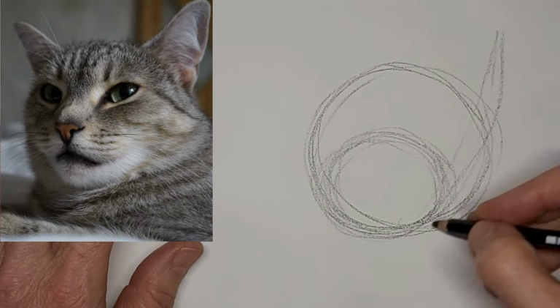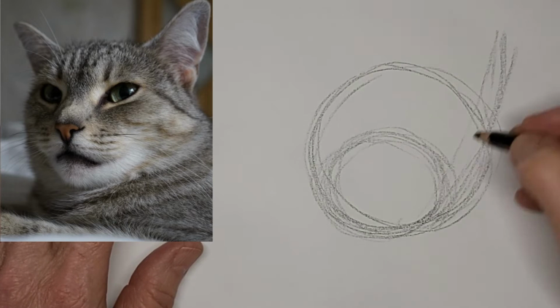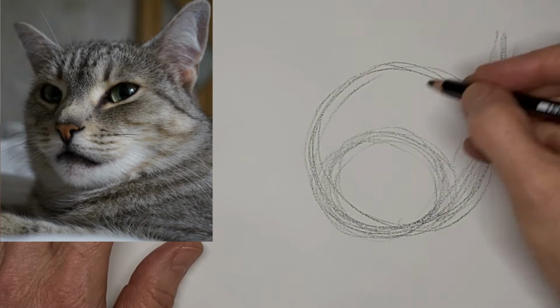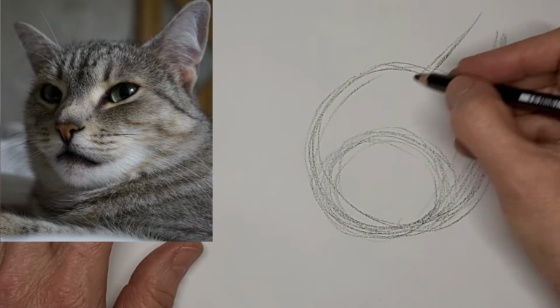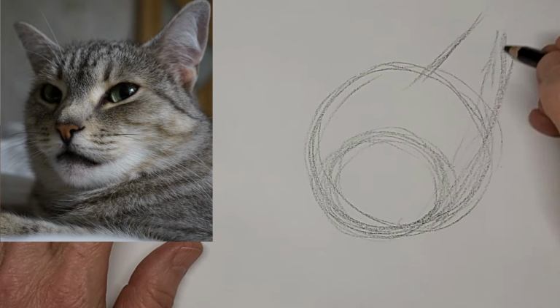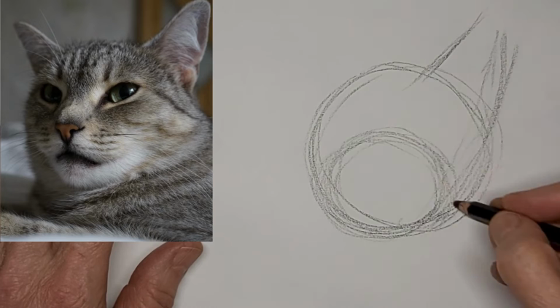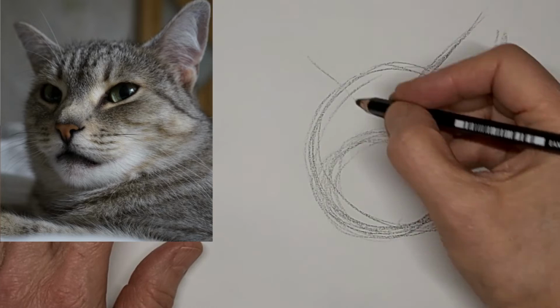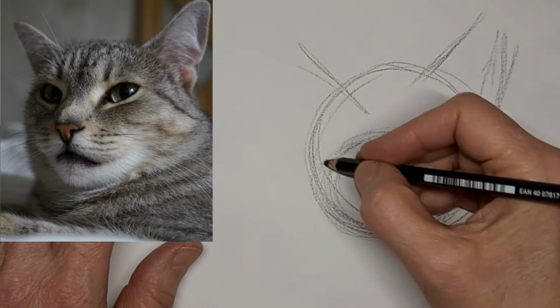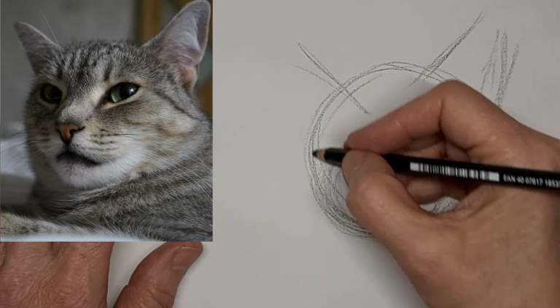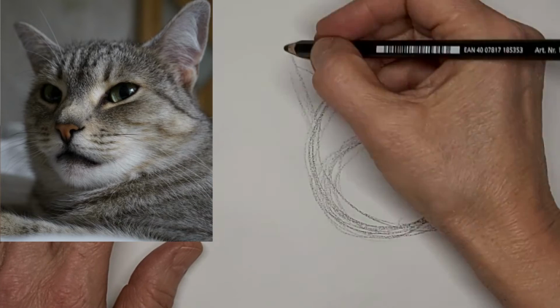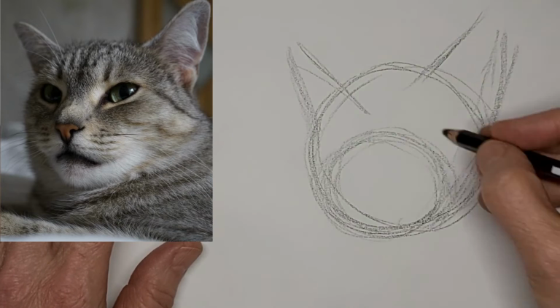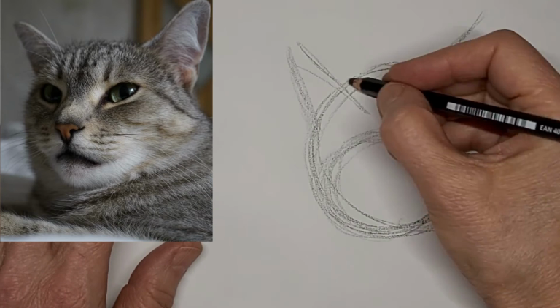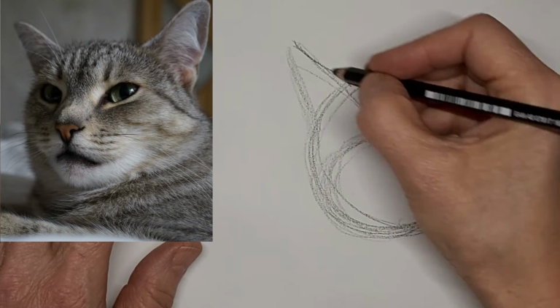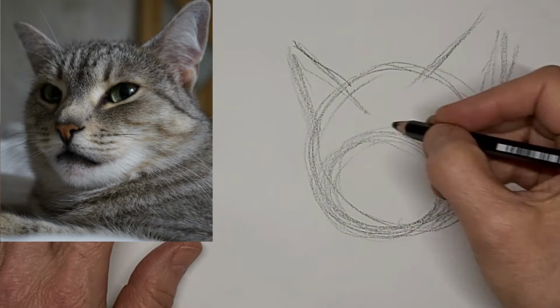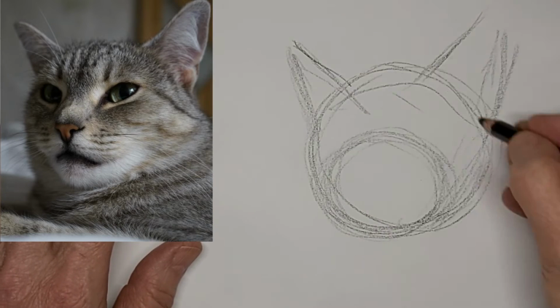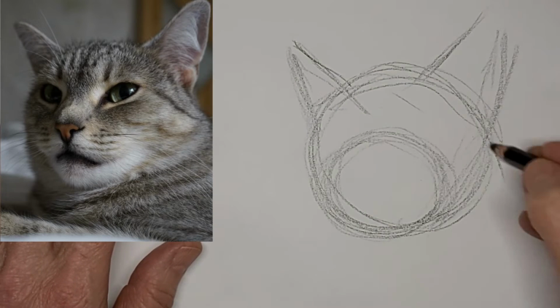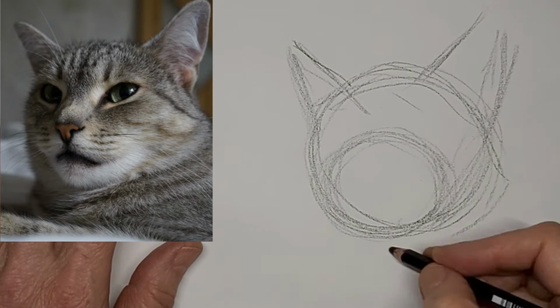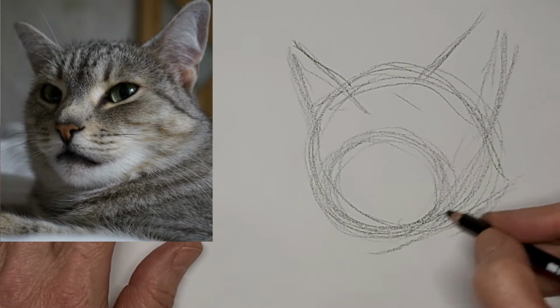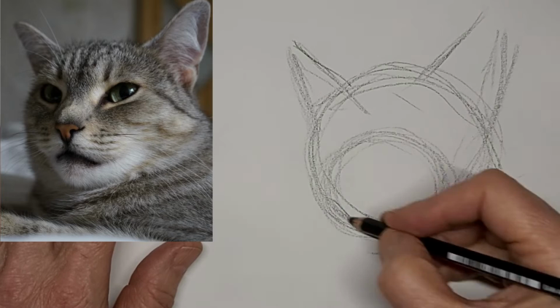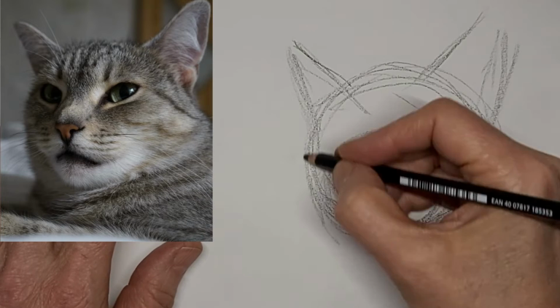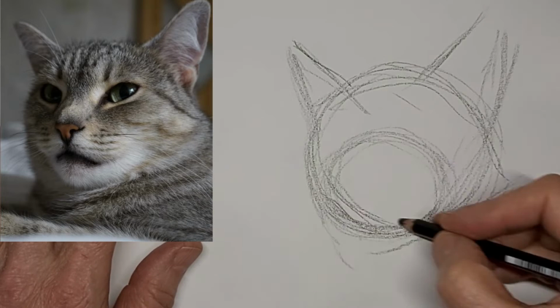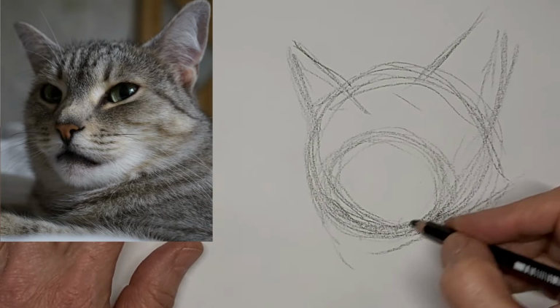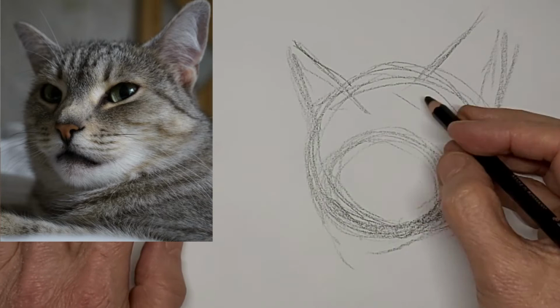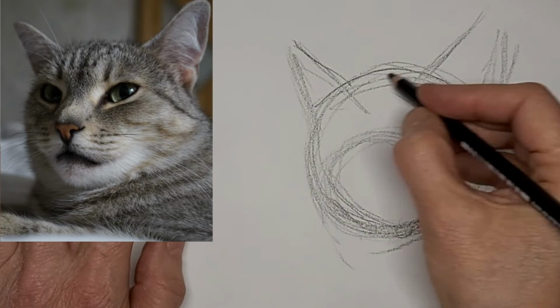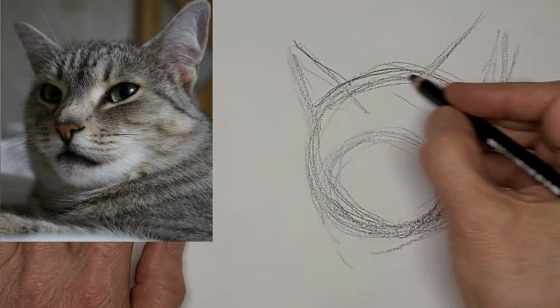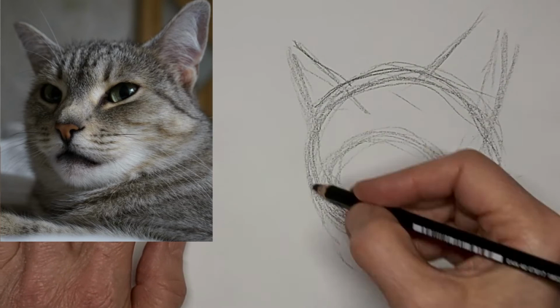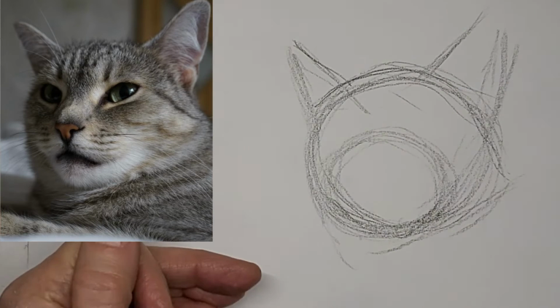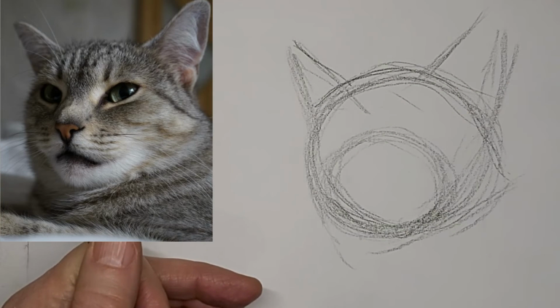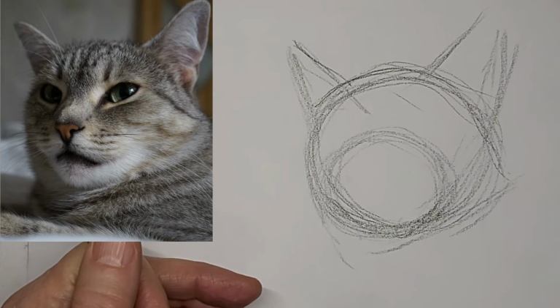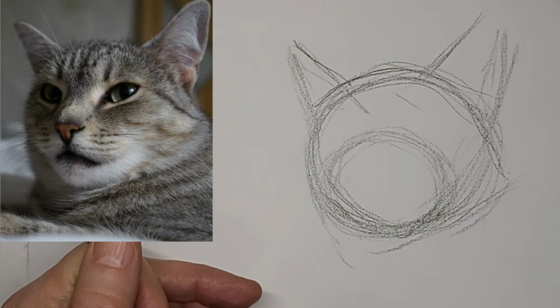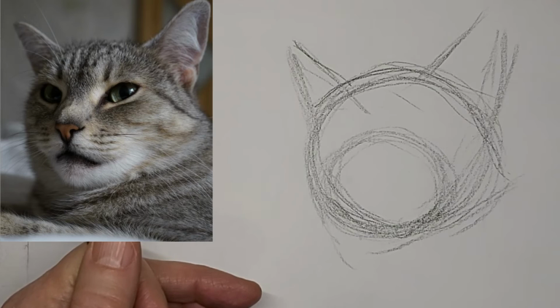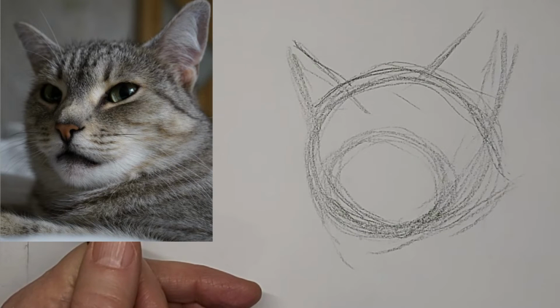So the semi-side view head — things are very uneven looking because of the perspective. So you've got to keep an eye on that.